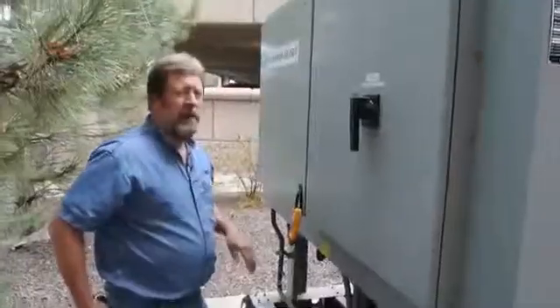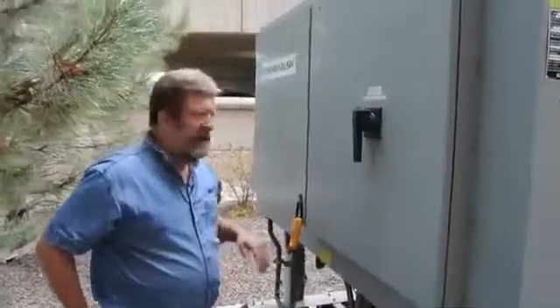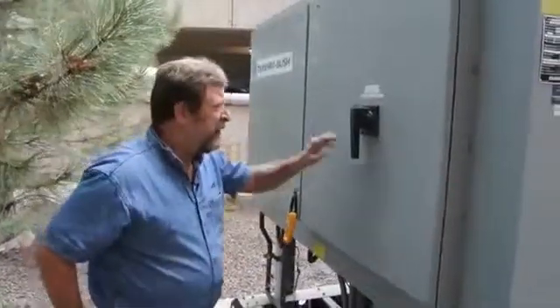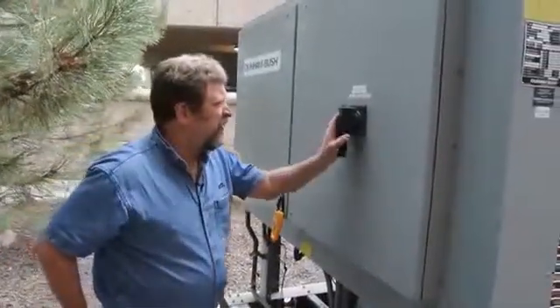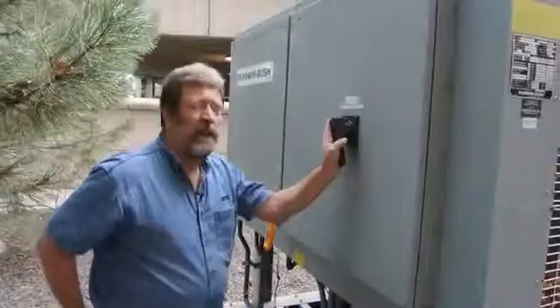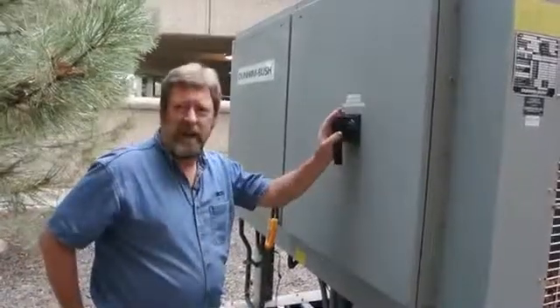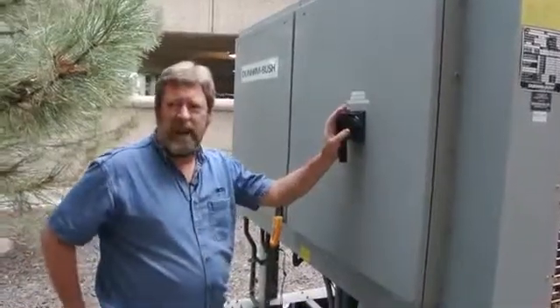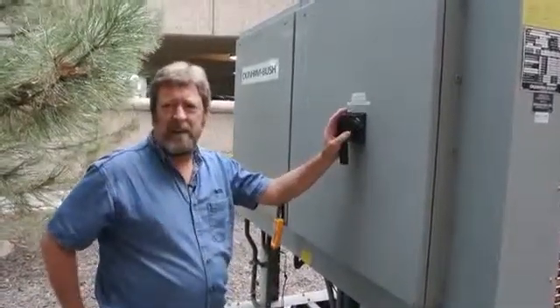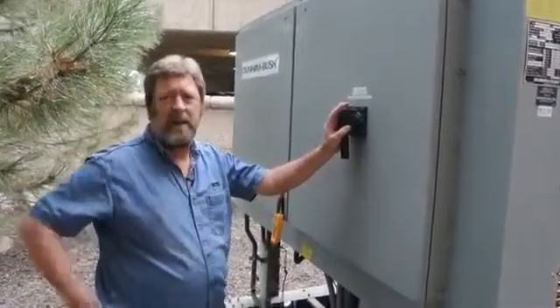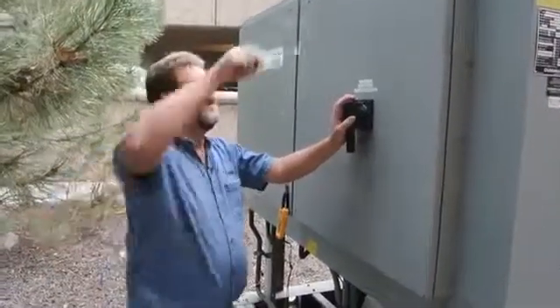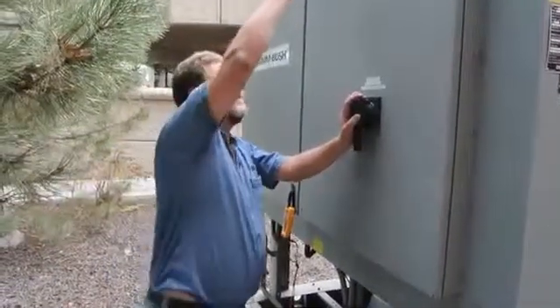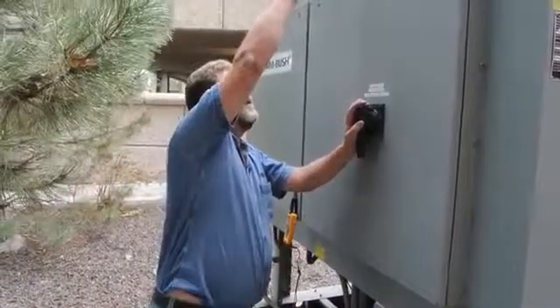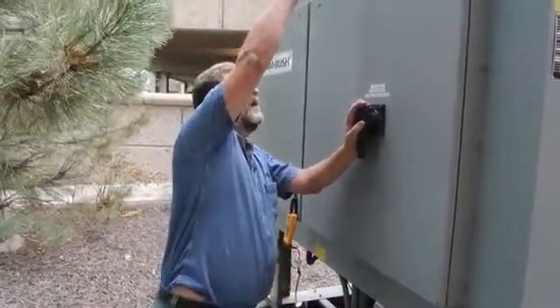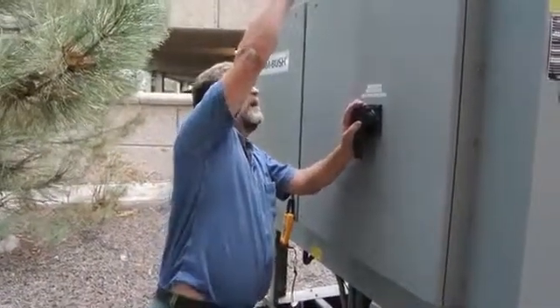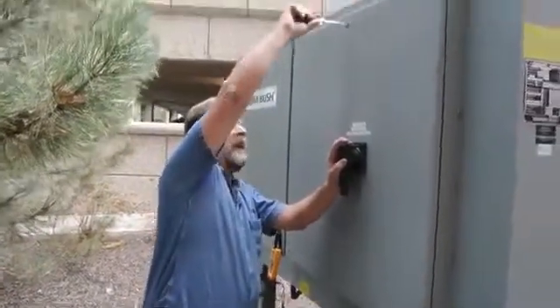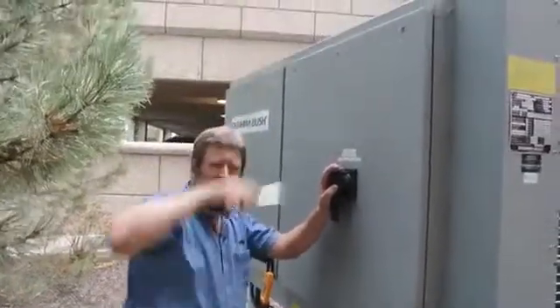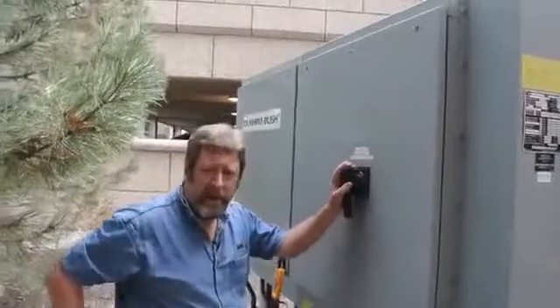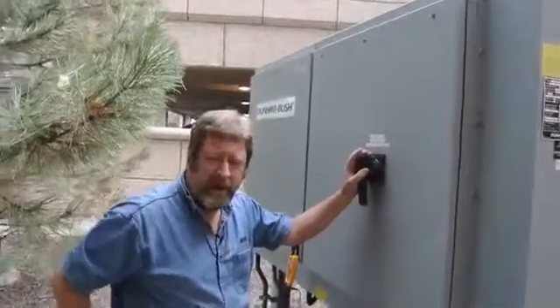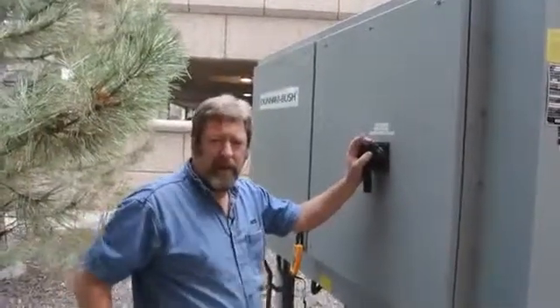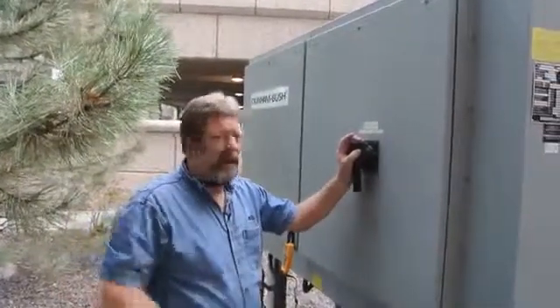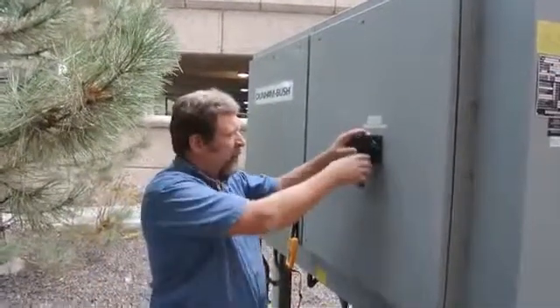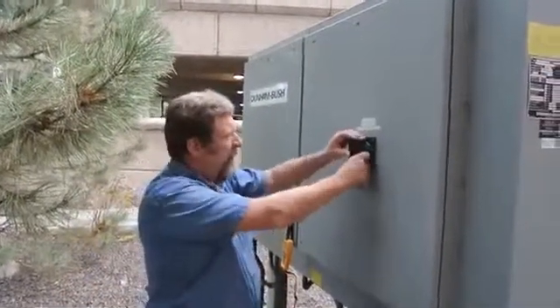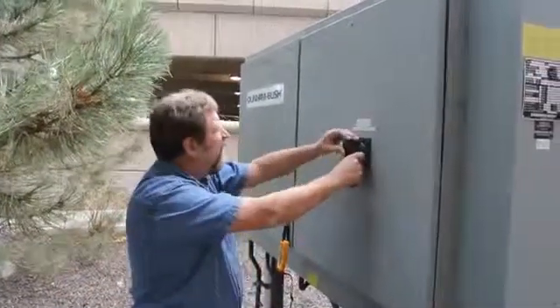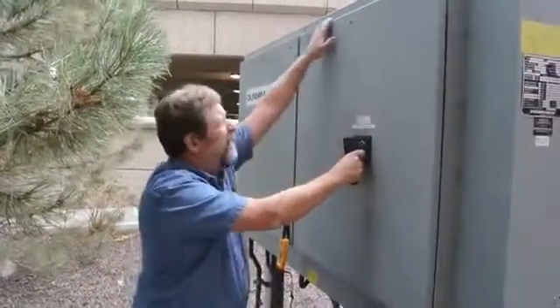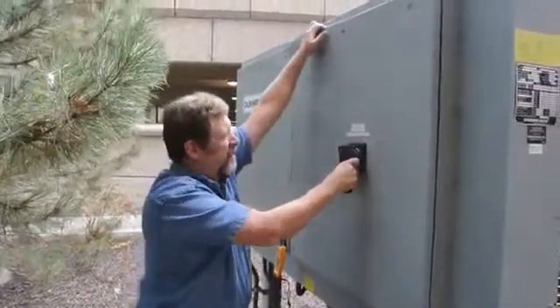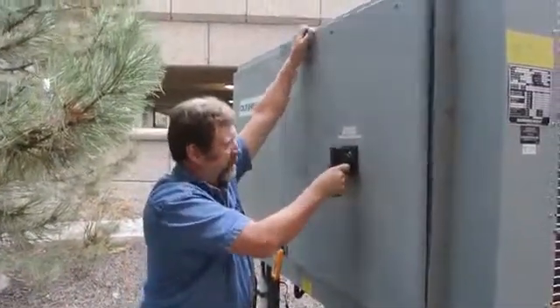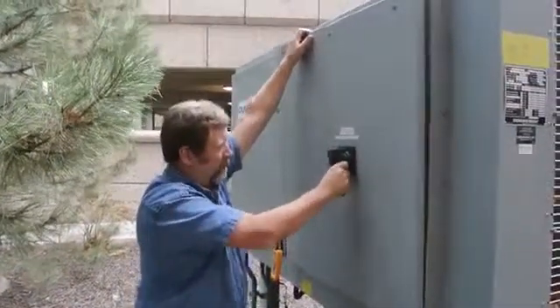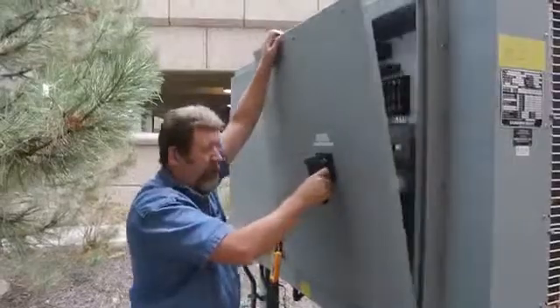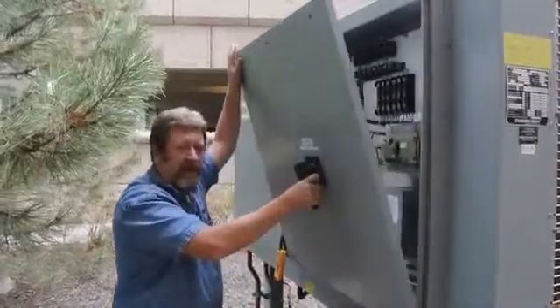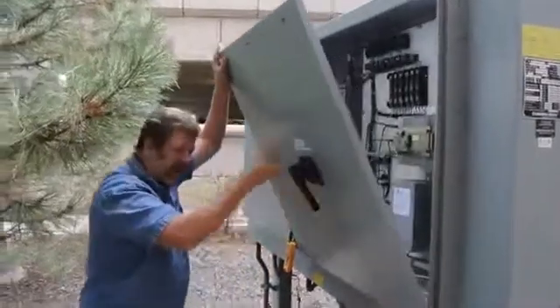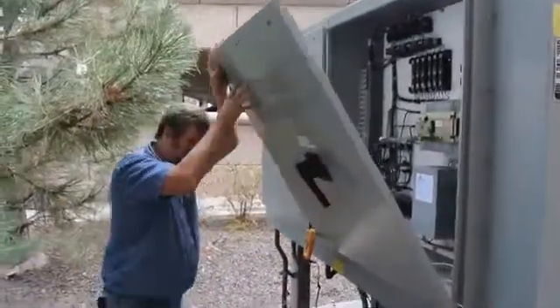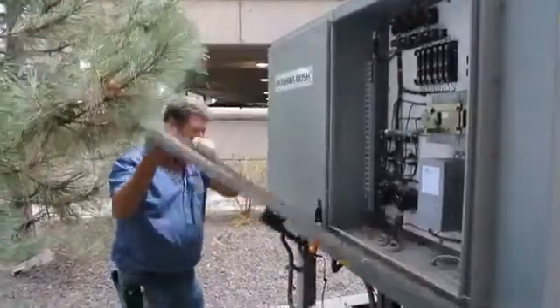I'm able to disconnect this unit and shut it into the off position to go in without putting on PPE gear, and we're protected from personal injury because the unit is off.